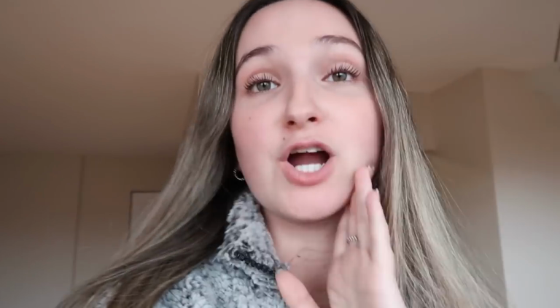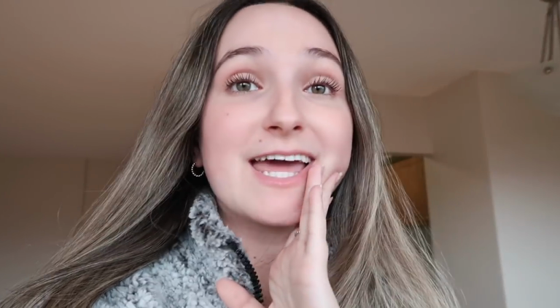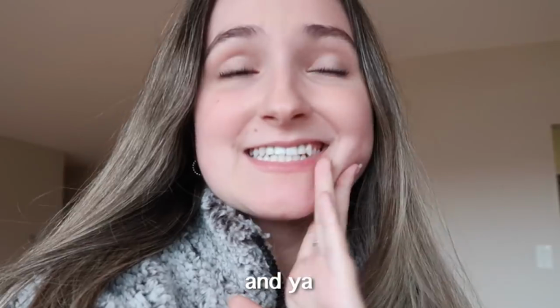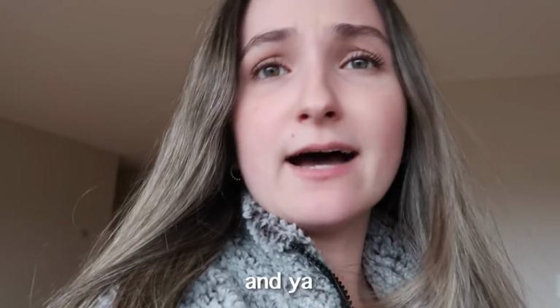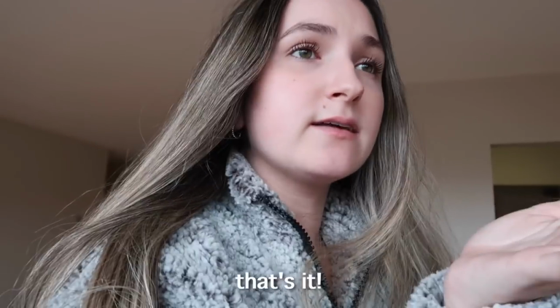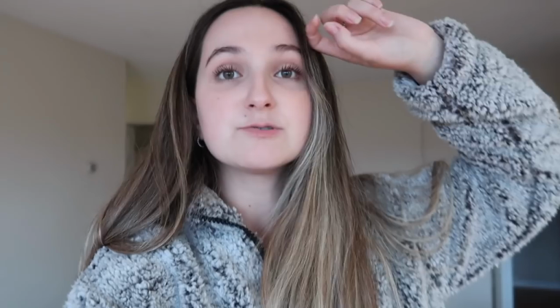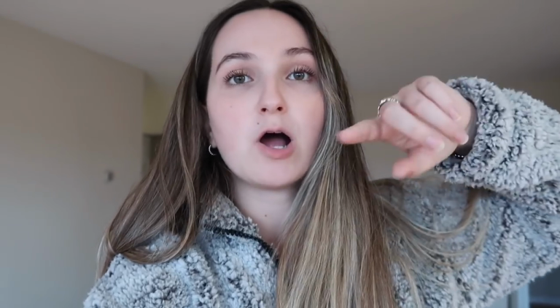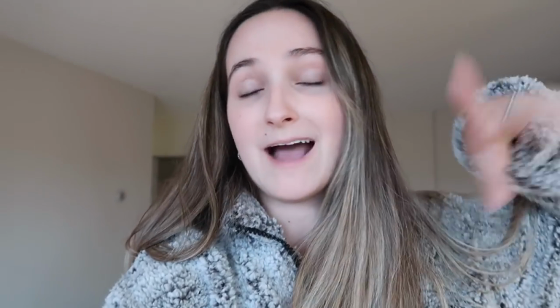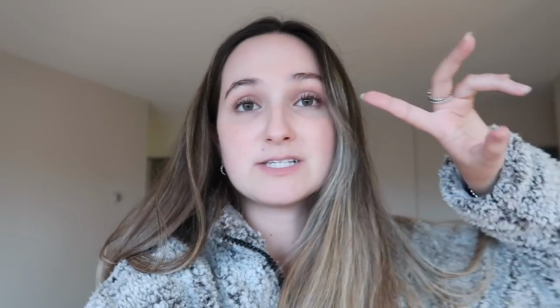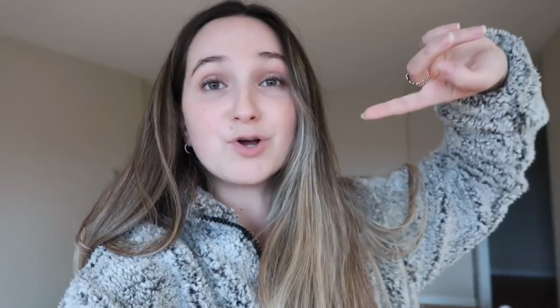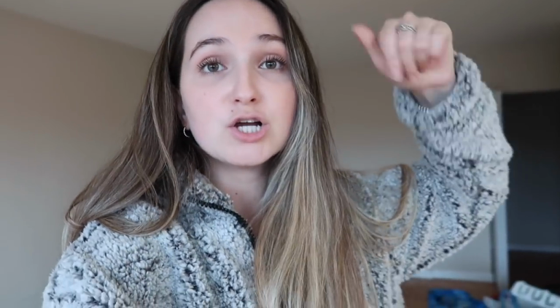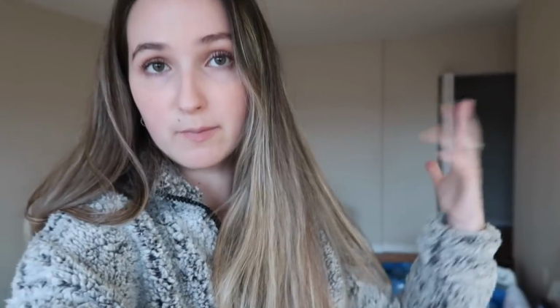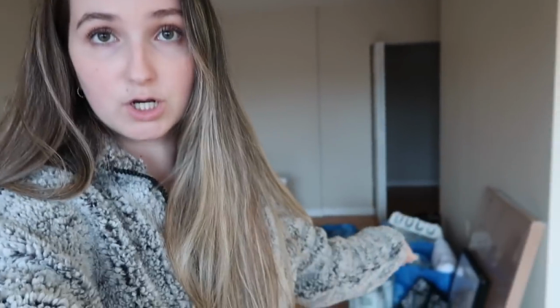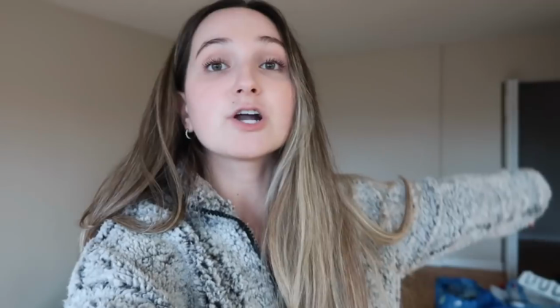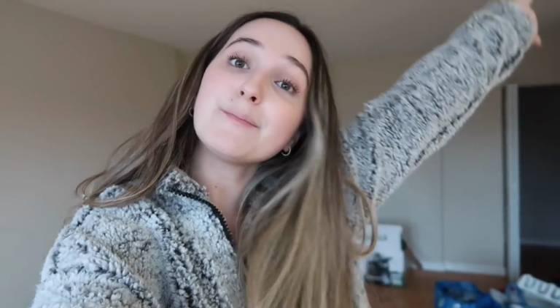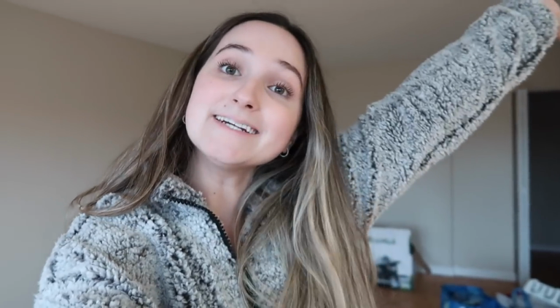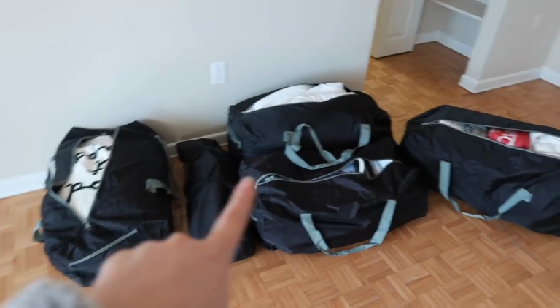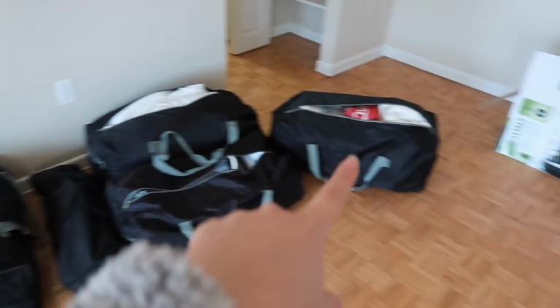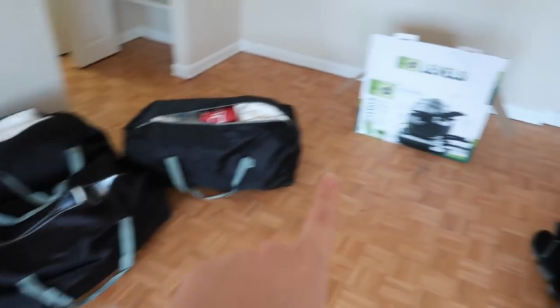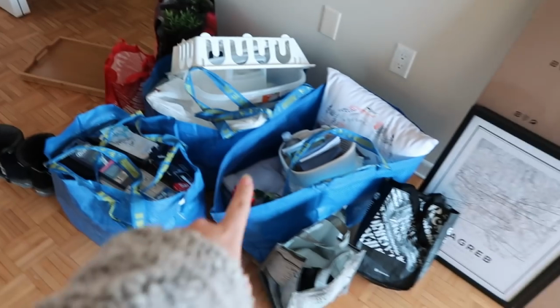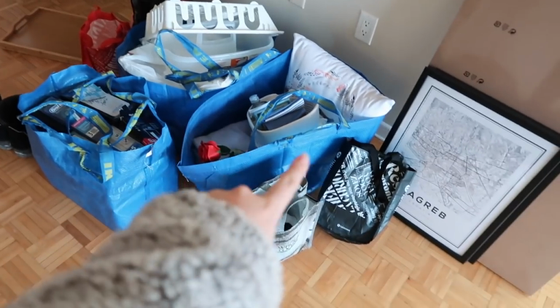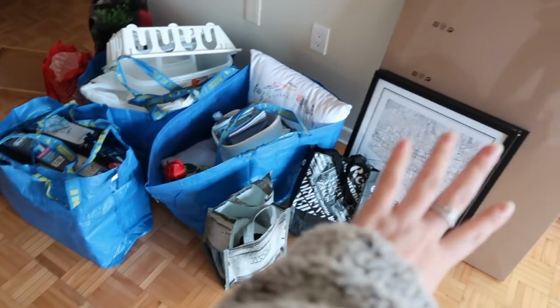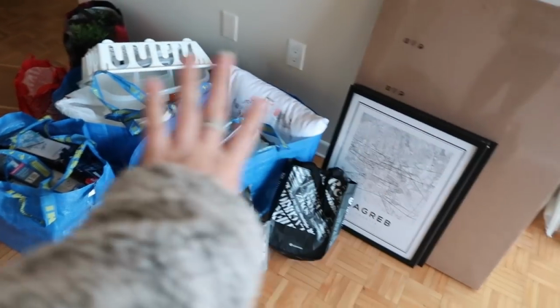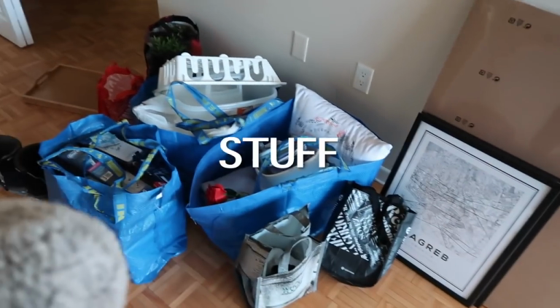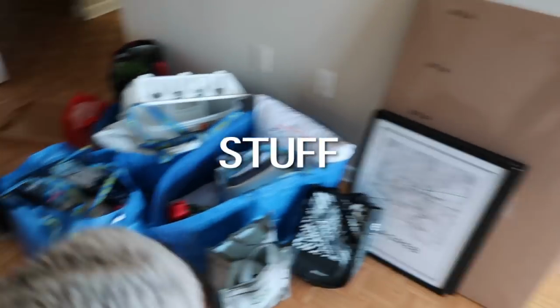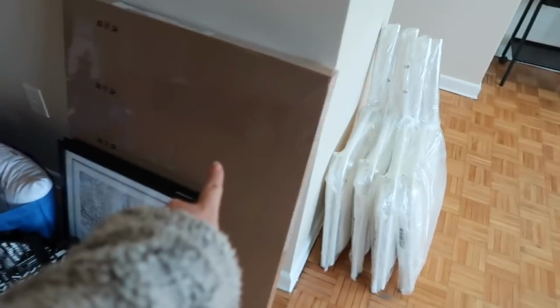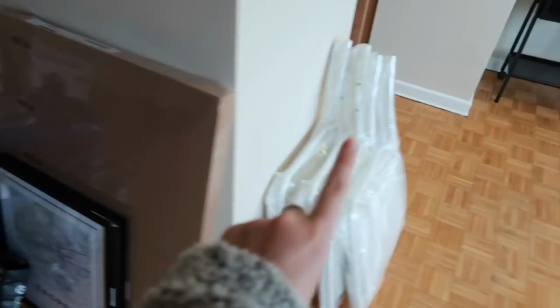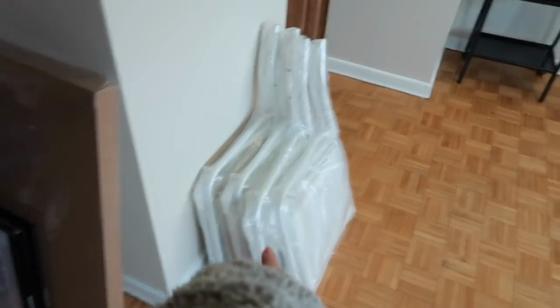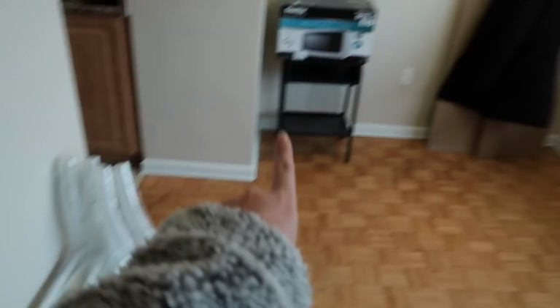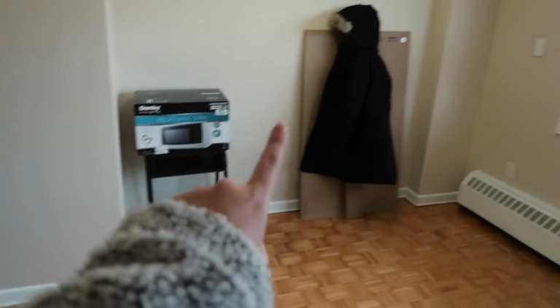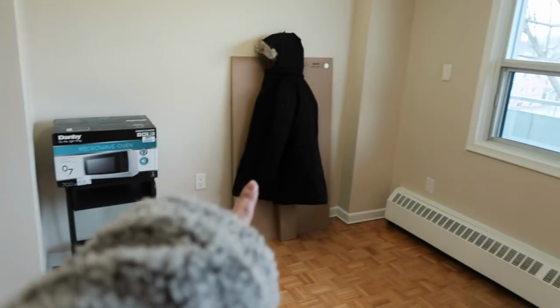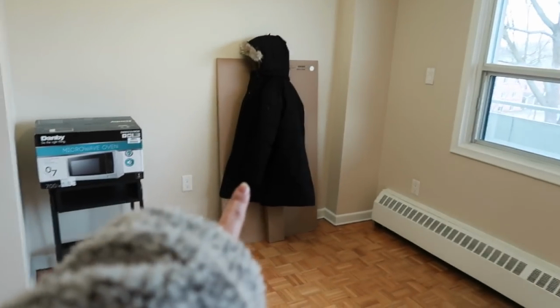Now we're going to start moving in. We just brought all the bags and boxes up from the car to the apartment and we're going to get started with unpacking. We have all these duffel bags and bags of stuff — this is my coffee table, my chairs, my microwave, my dining table.